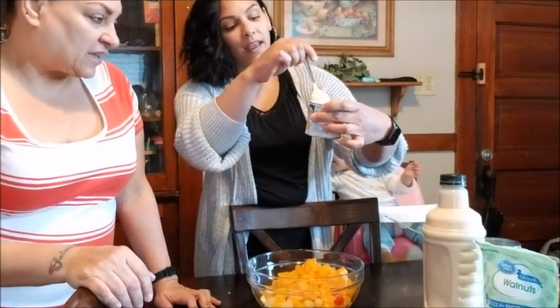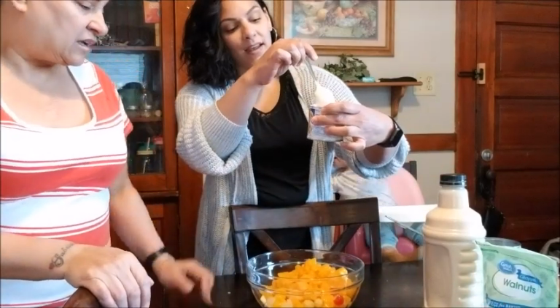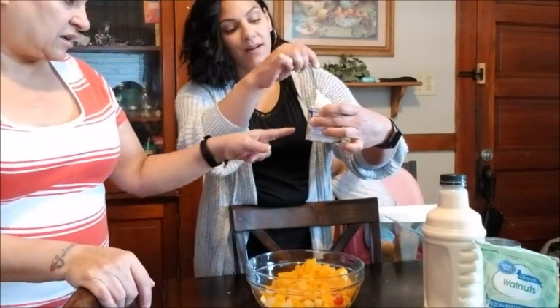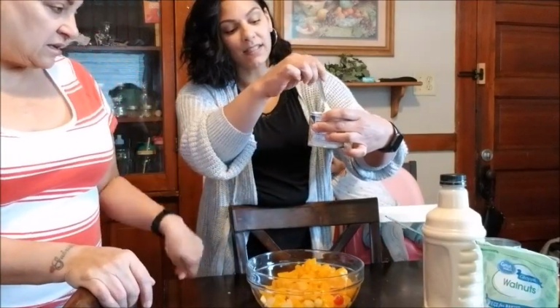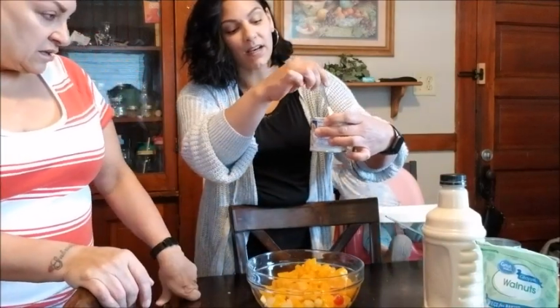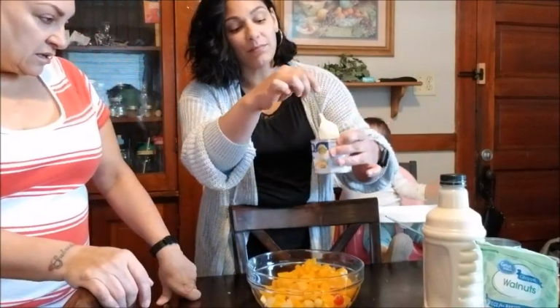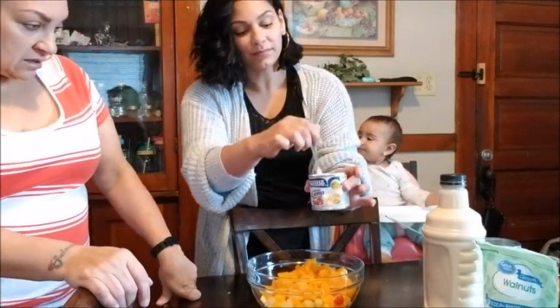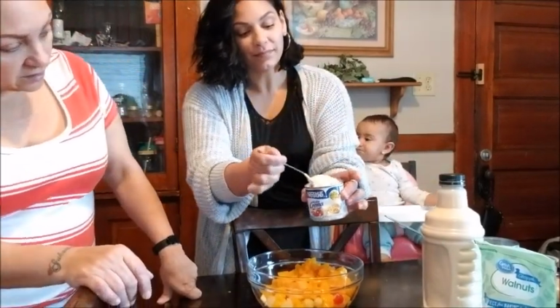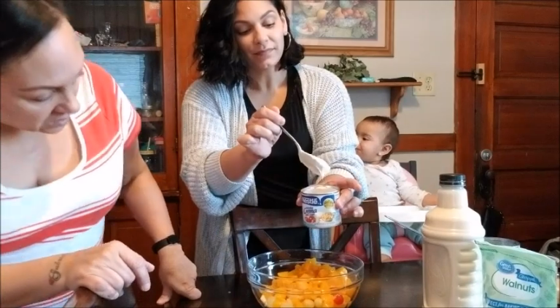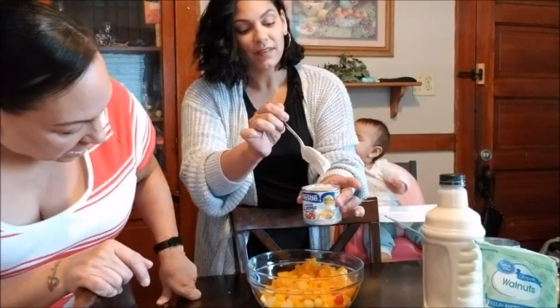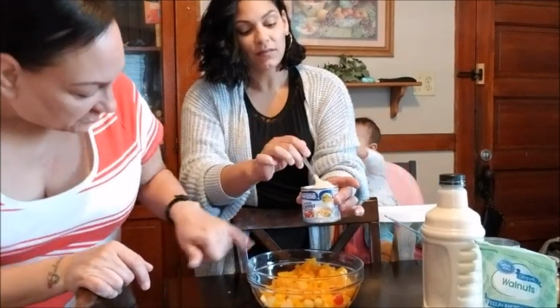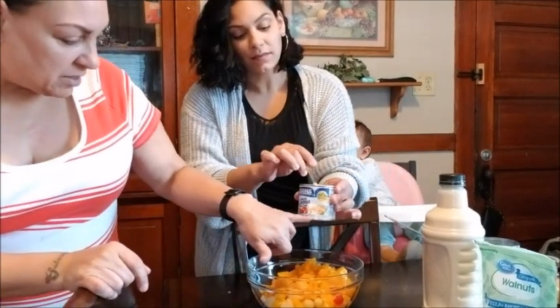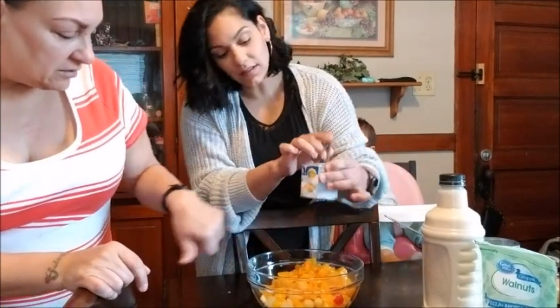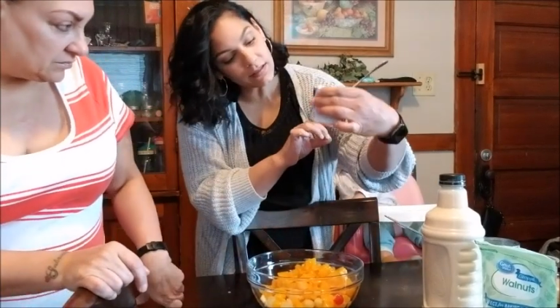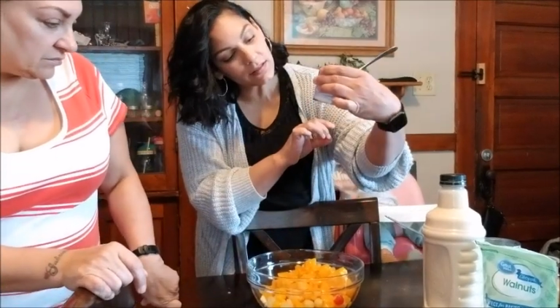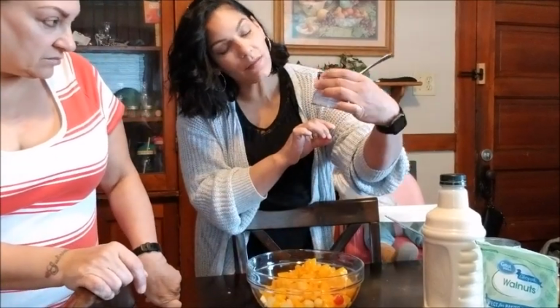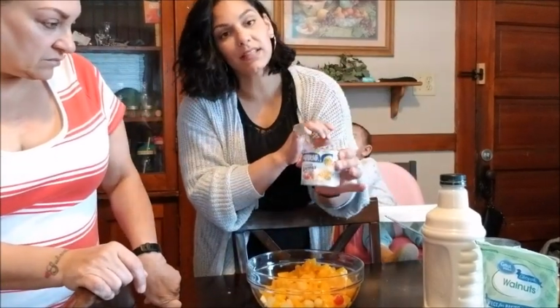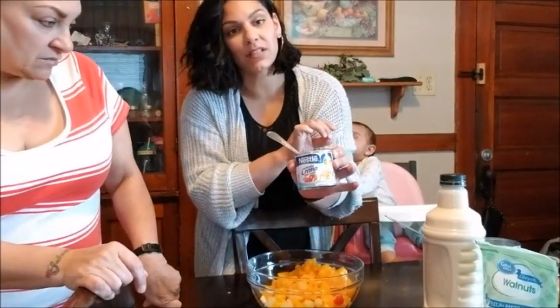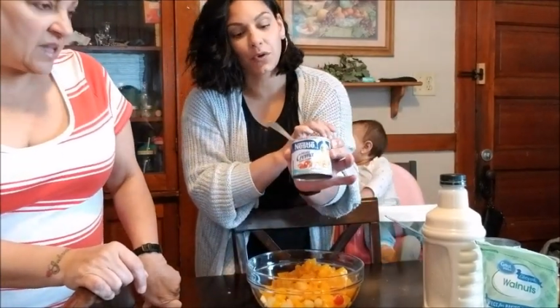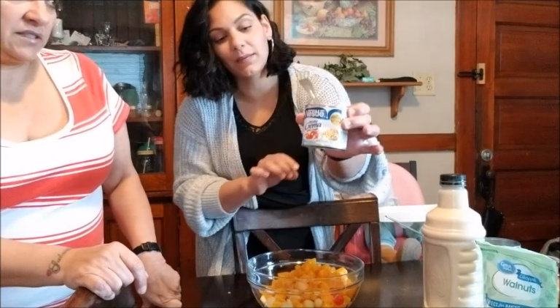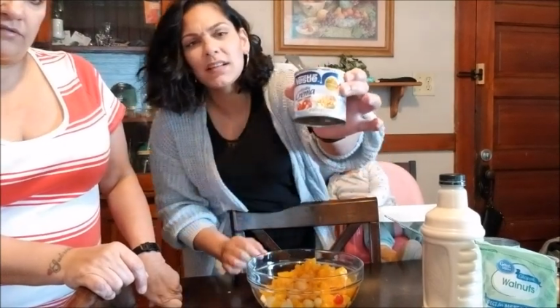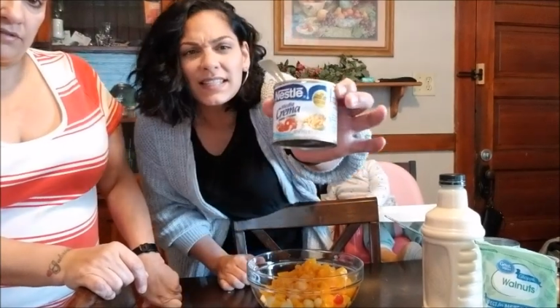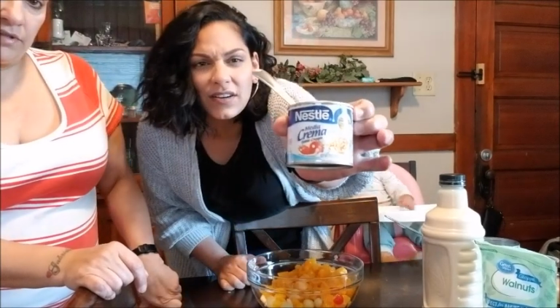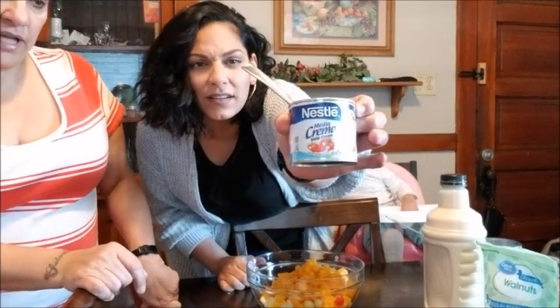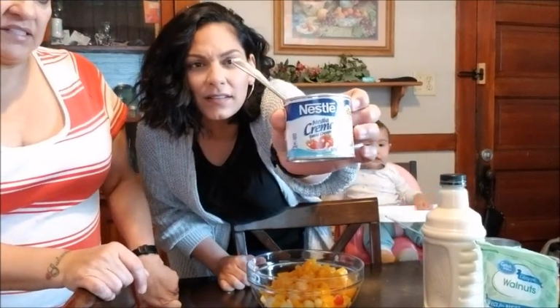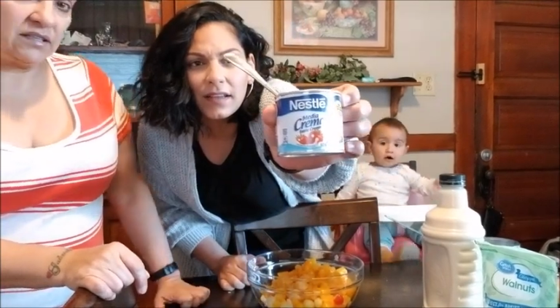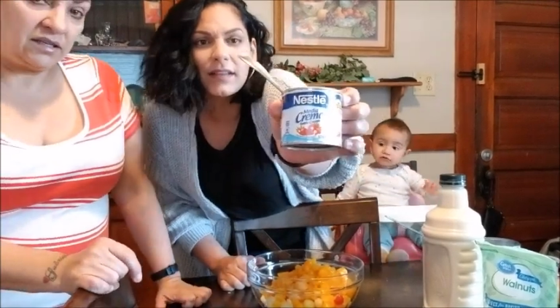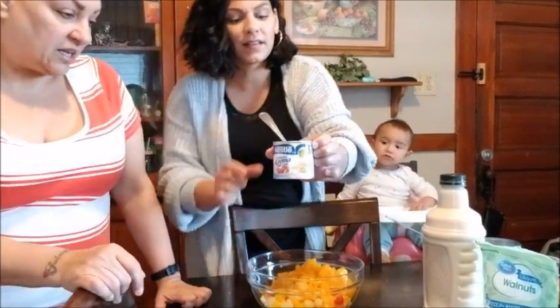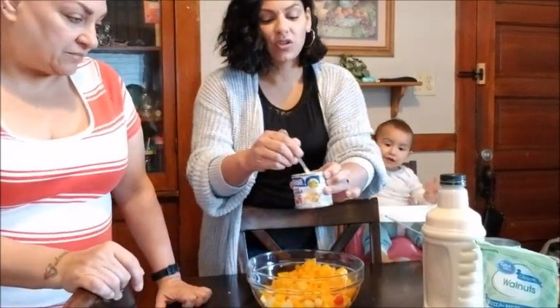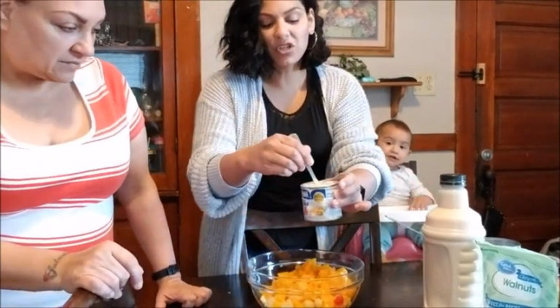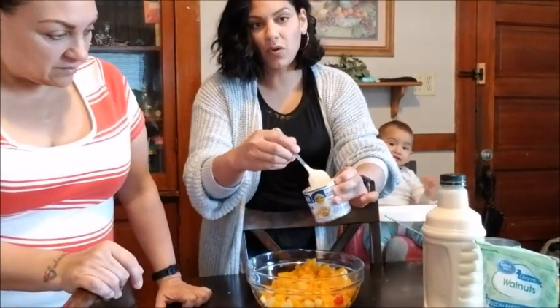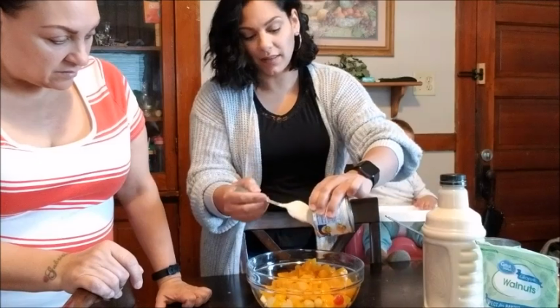And then this is the cream. How many ounces is this? This is 7.6 ounces of cream — Nestle cream. I'm actually going to pour the whole thing in there.